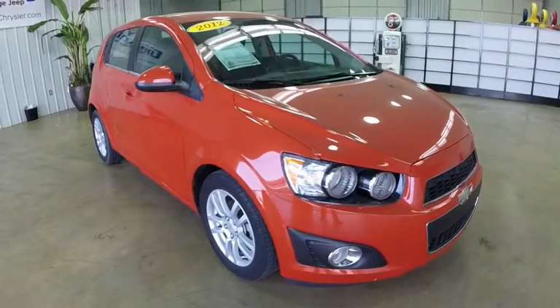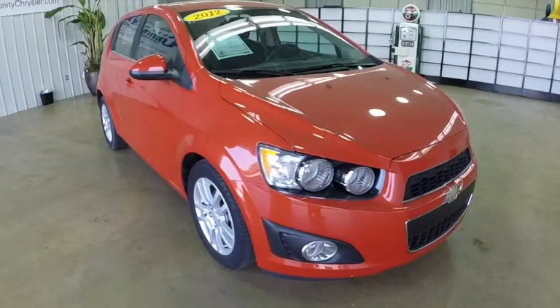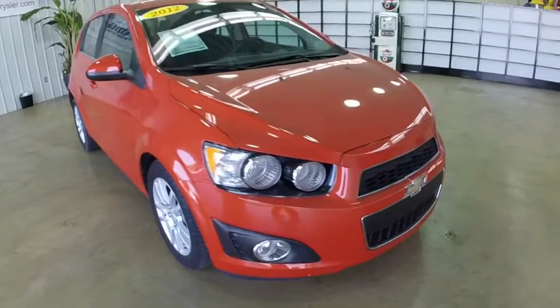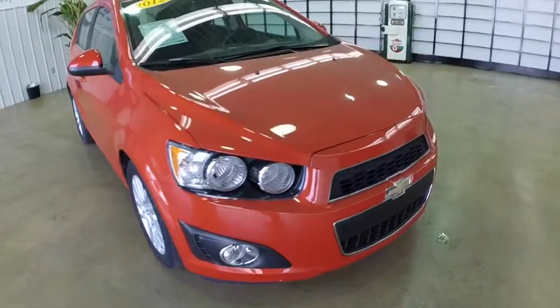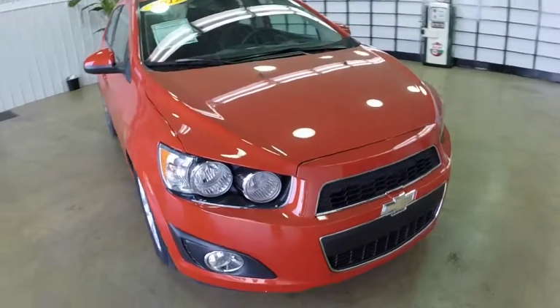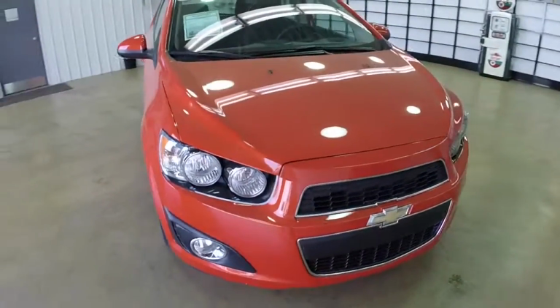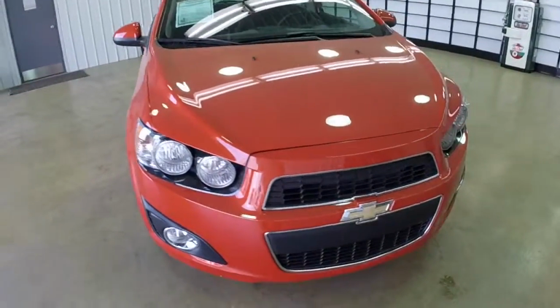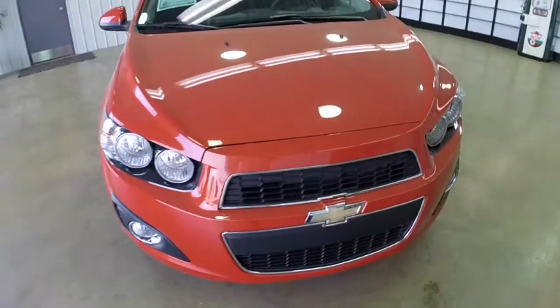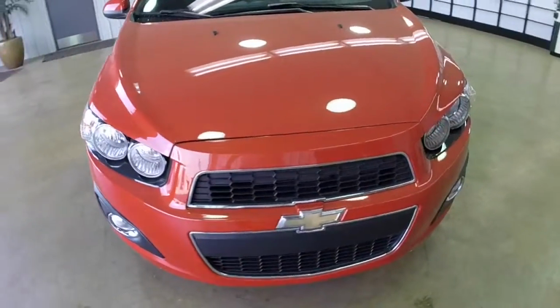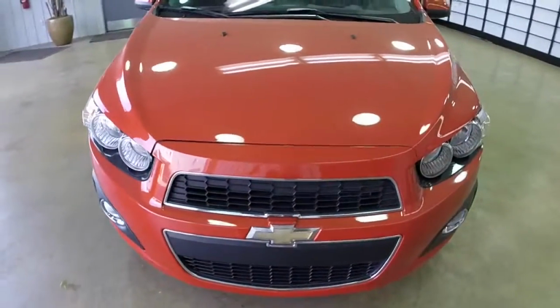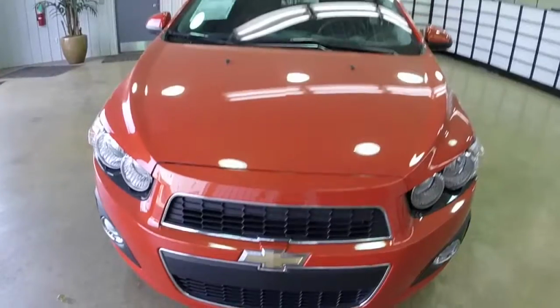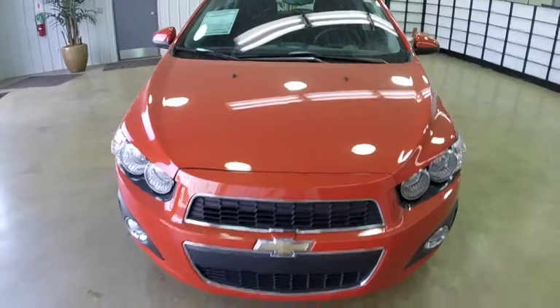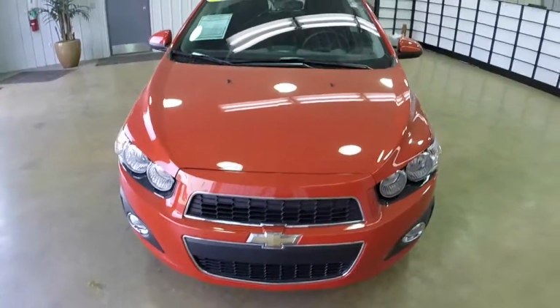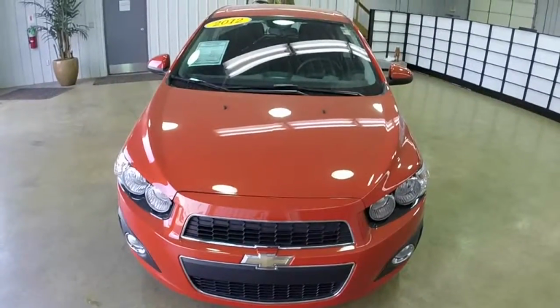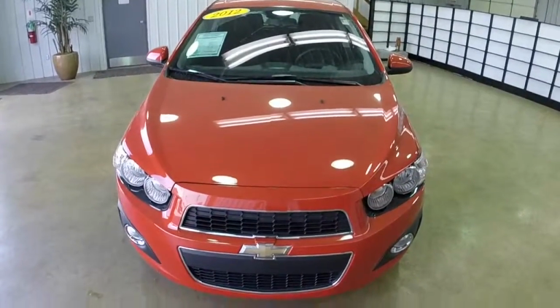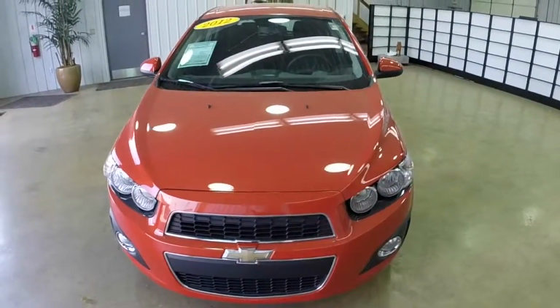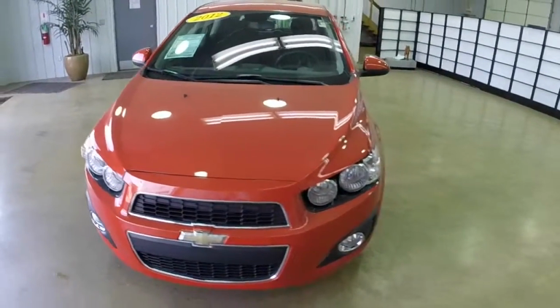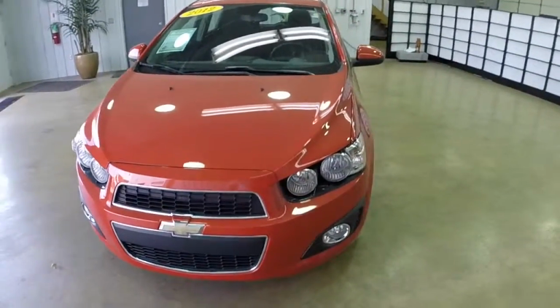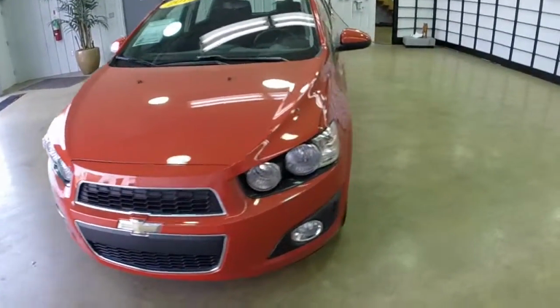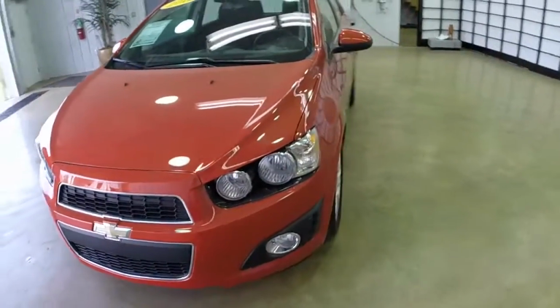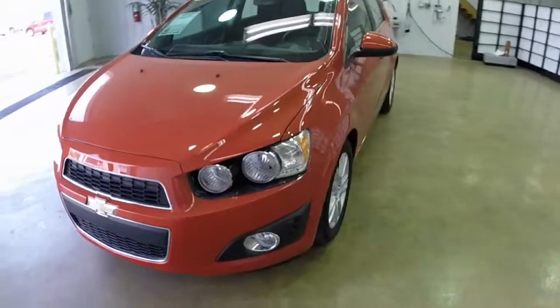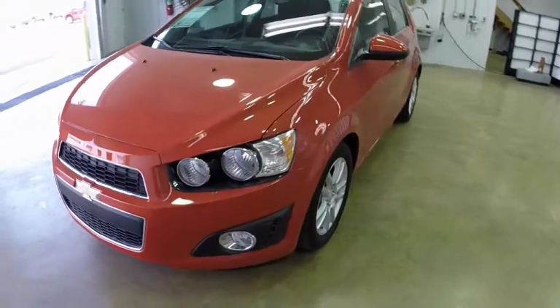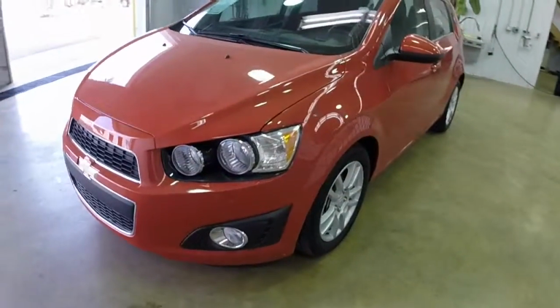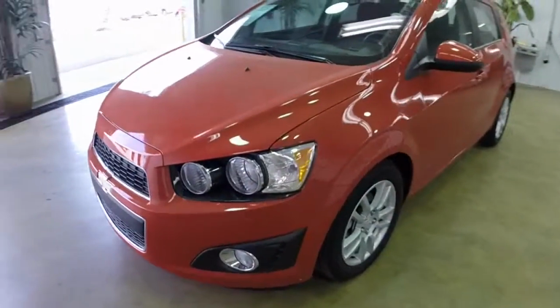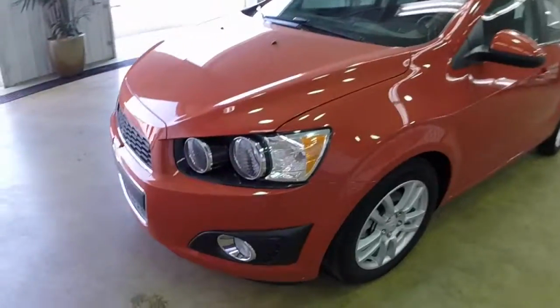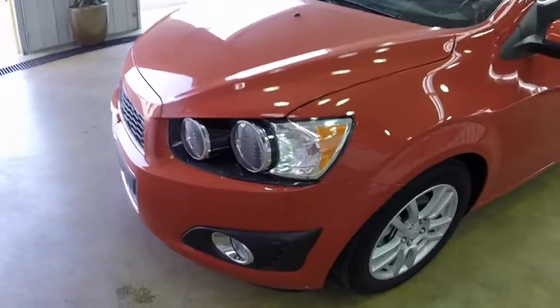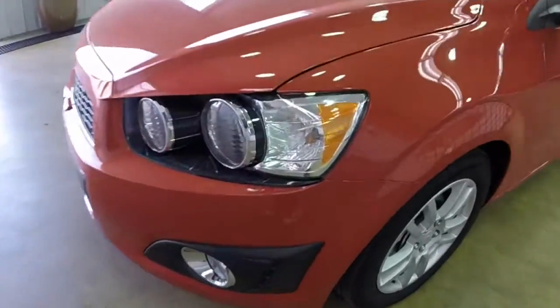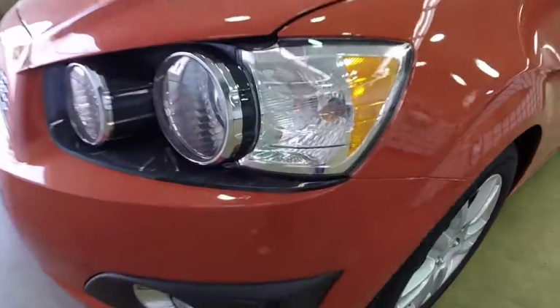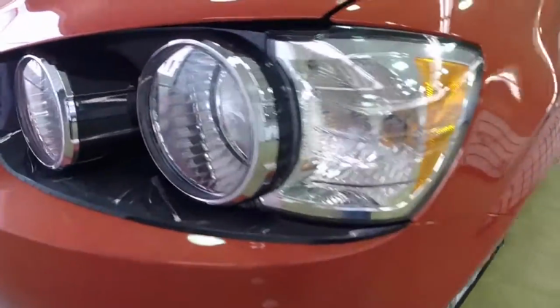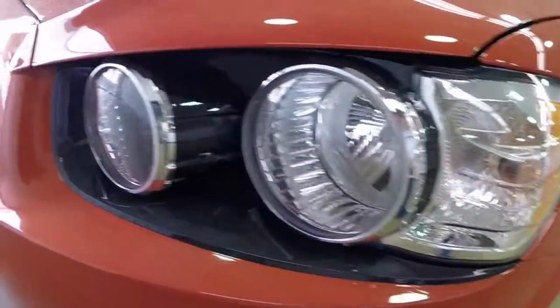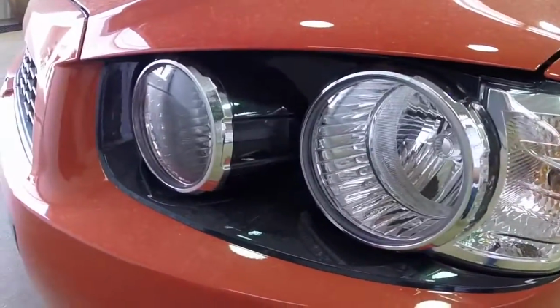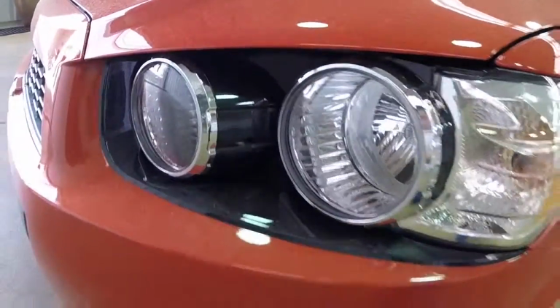Hello everyone. Today let's take a quick walk around look at this 2012 Chevrolet Sonic 2LT. This will be a quick walk around to give you a little more information about the vehicle. It is painted in an Inferno Orange Metallic.